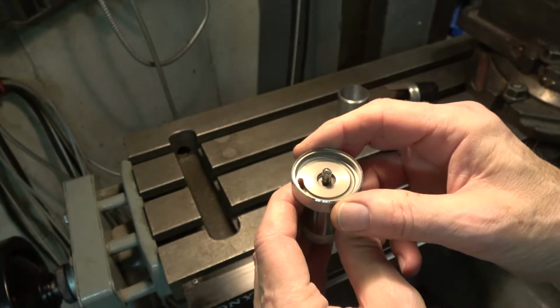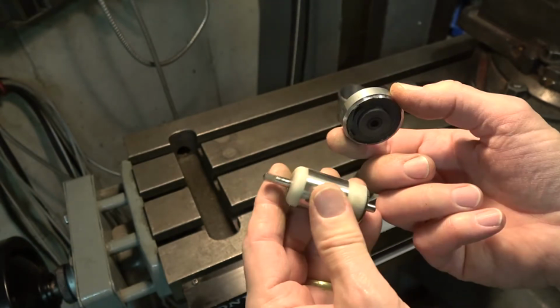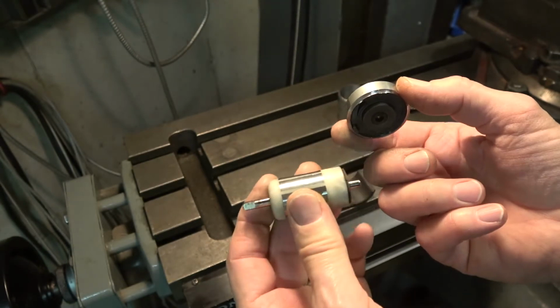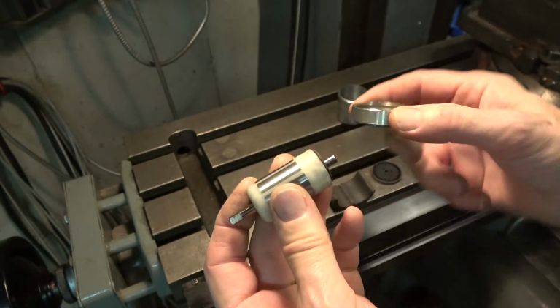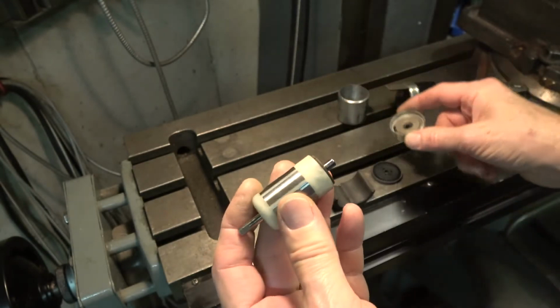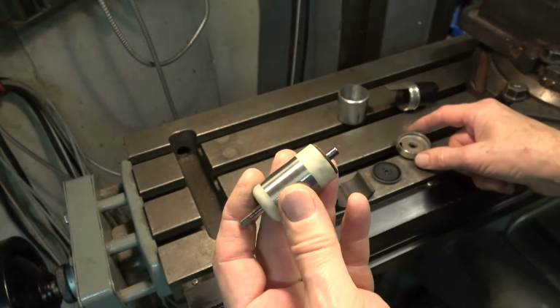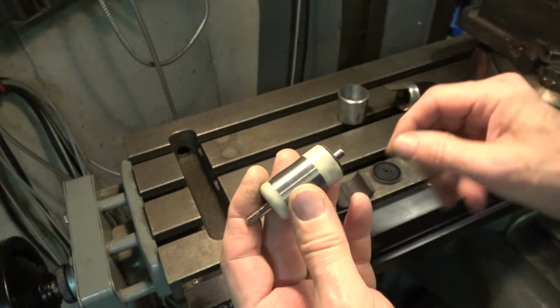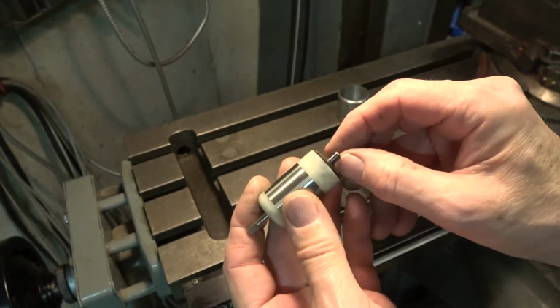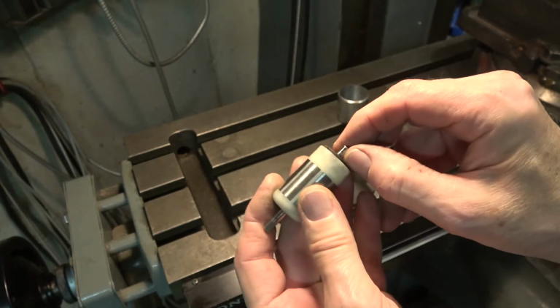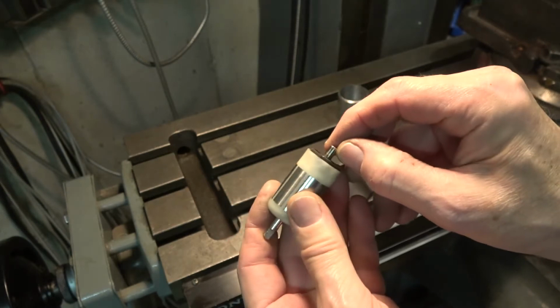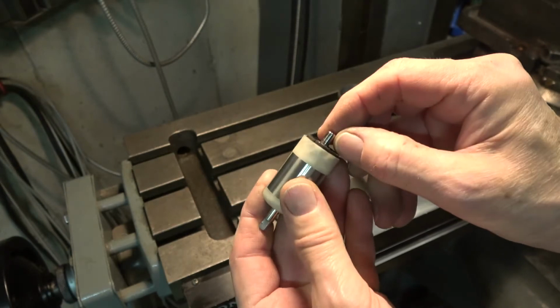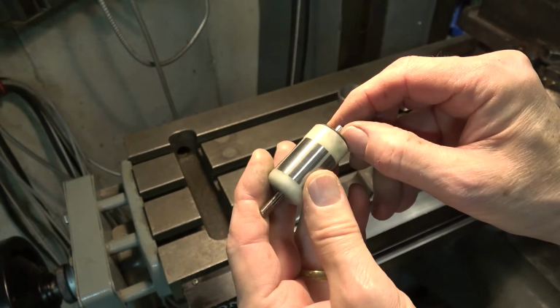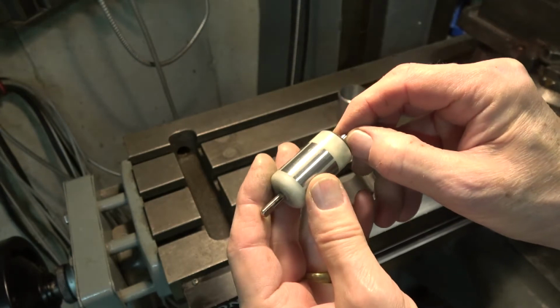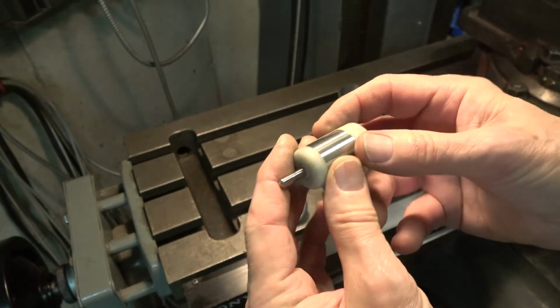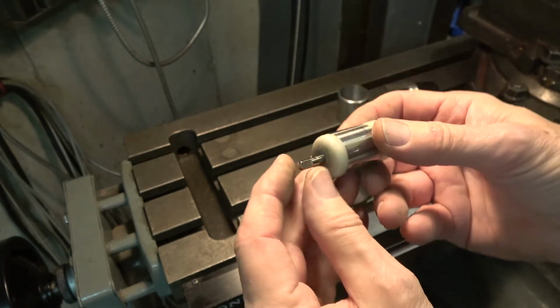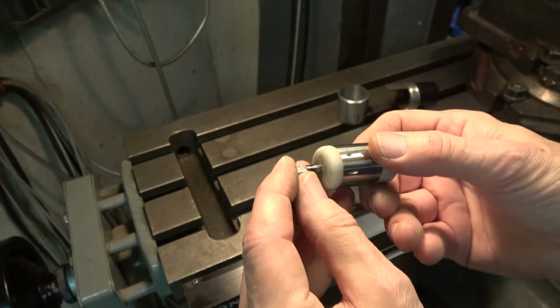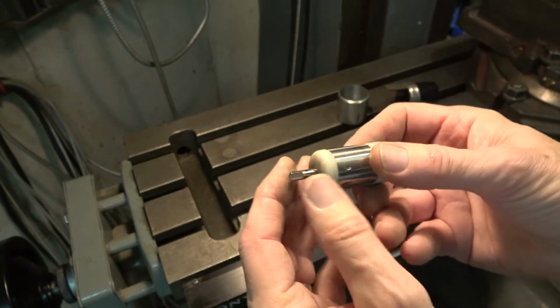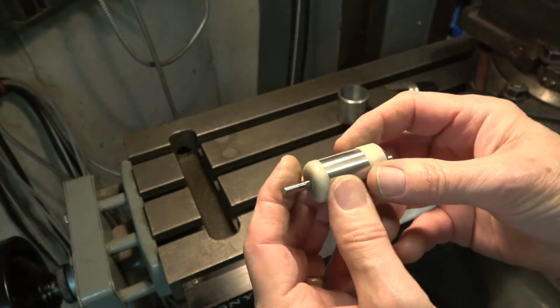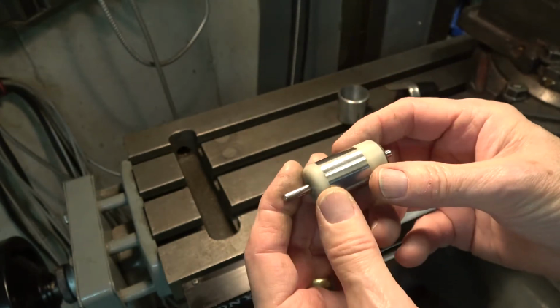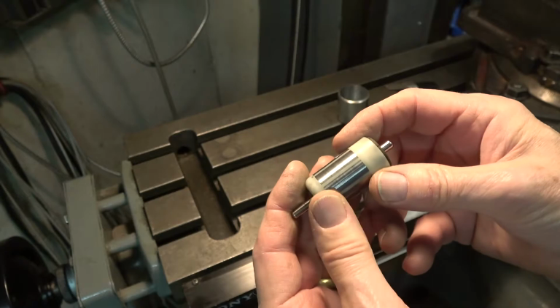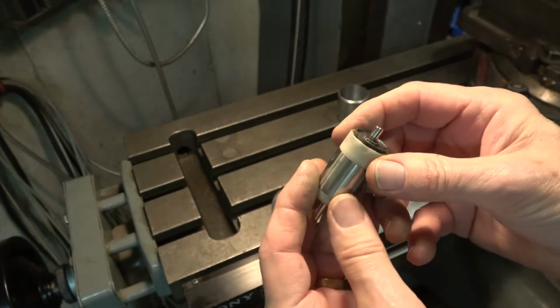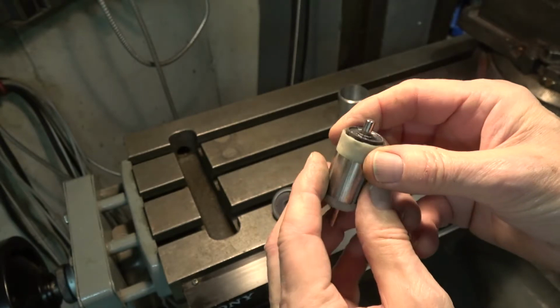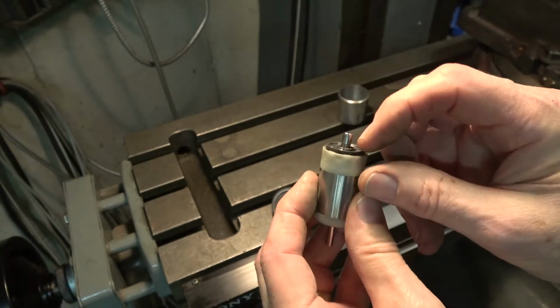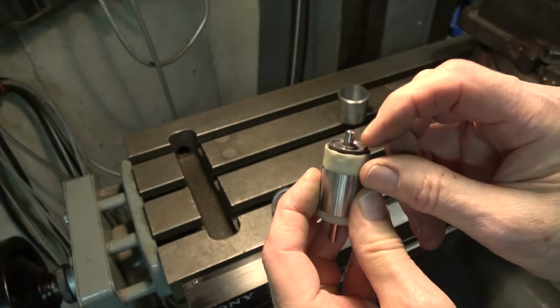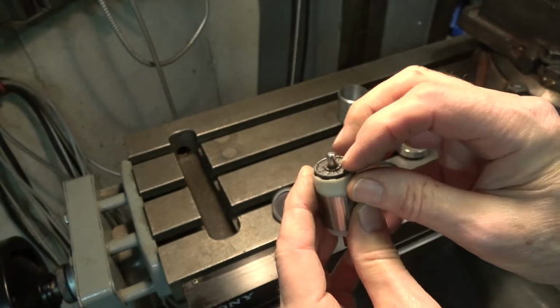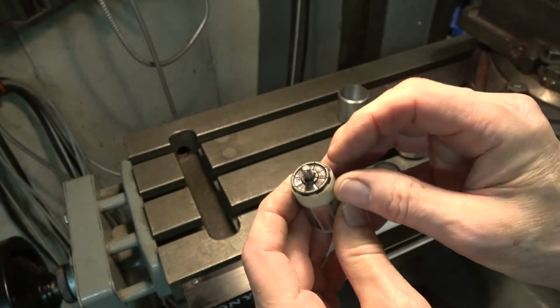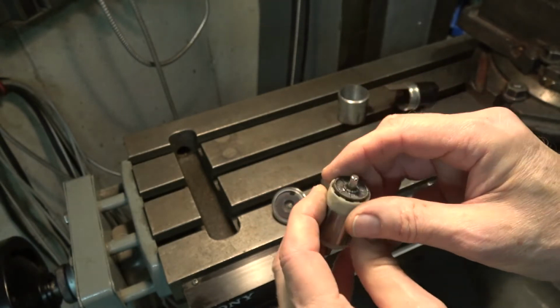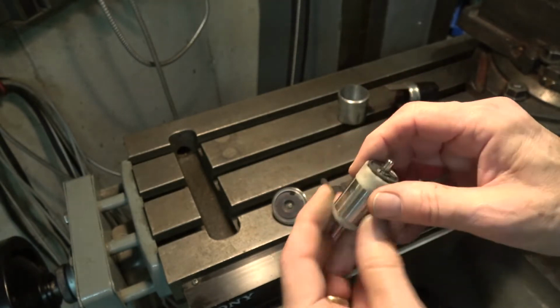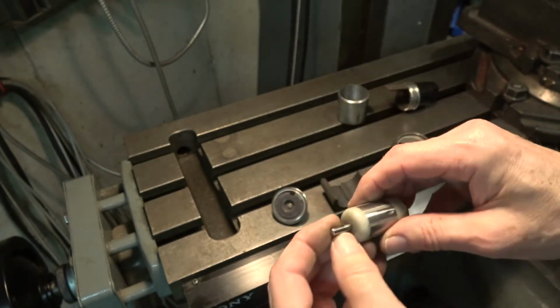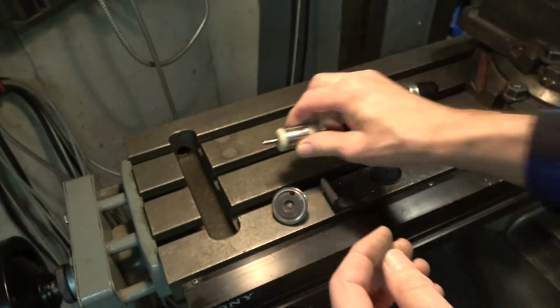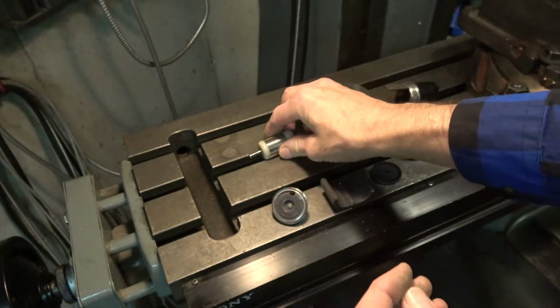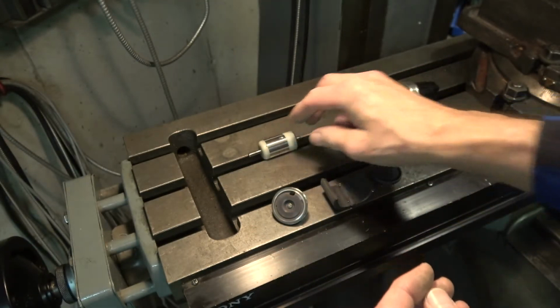The bearings are in very good shape and are lubricated by gasoline. You can see there's really no wear on the bearing surface of the motor, and the motor — other than the commutator — seems to be in quite good shape.